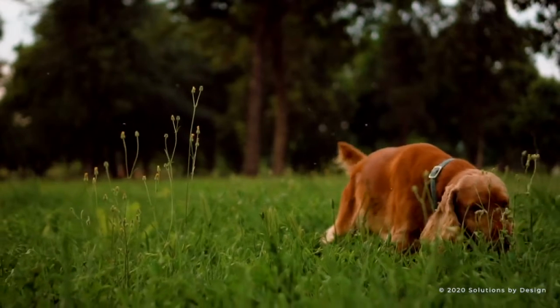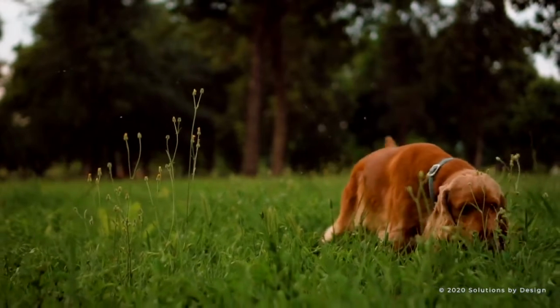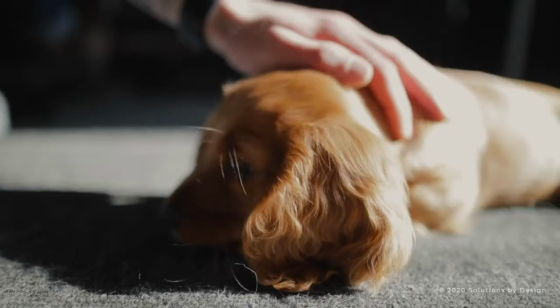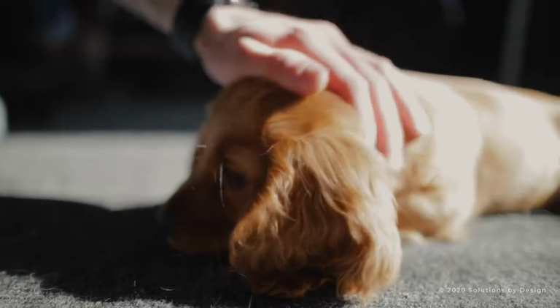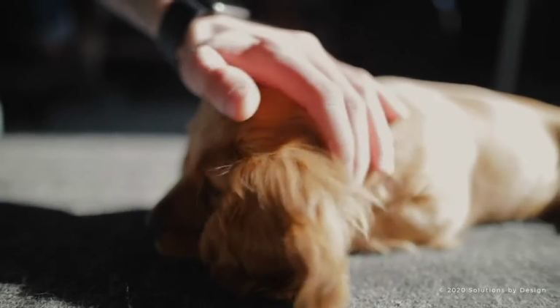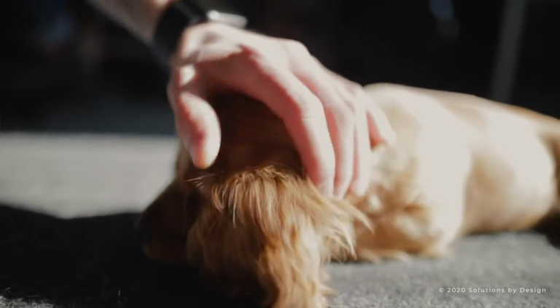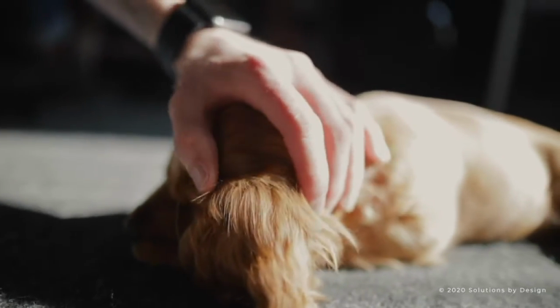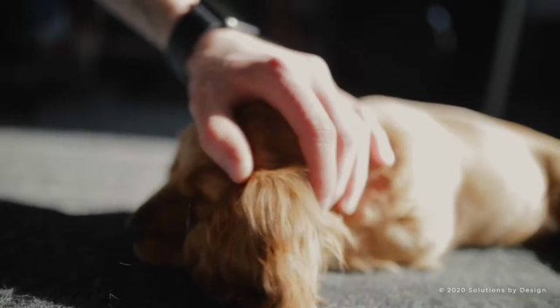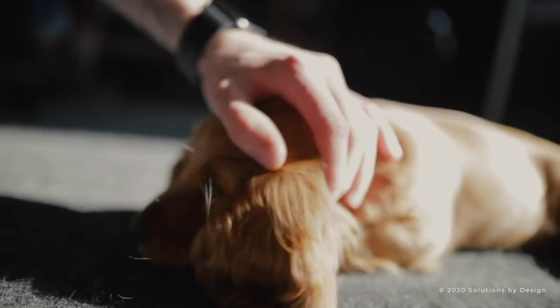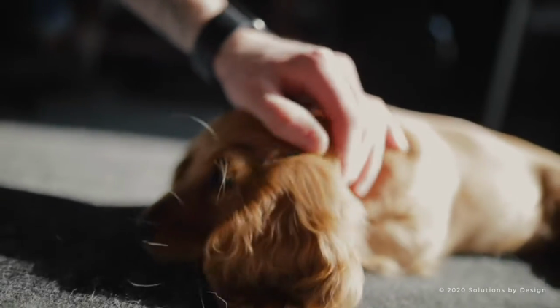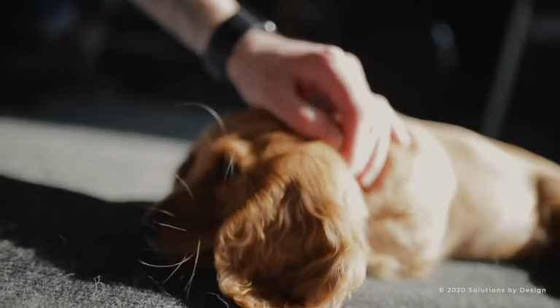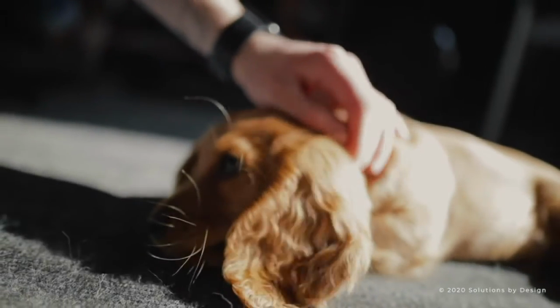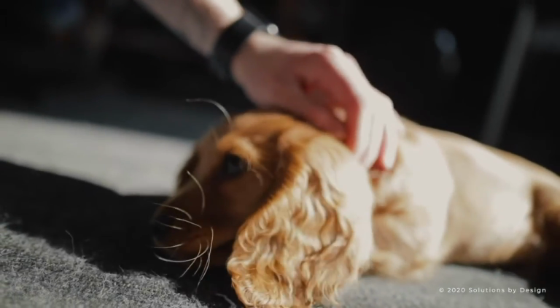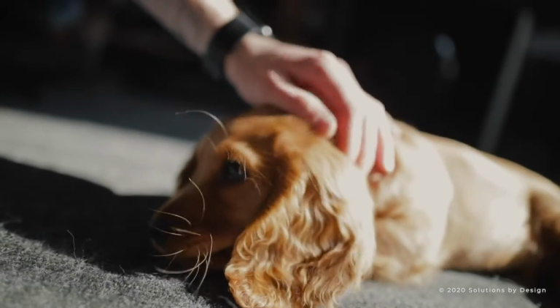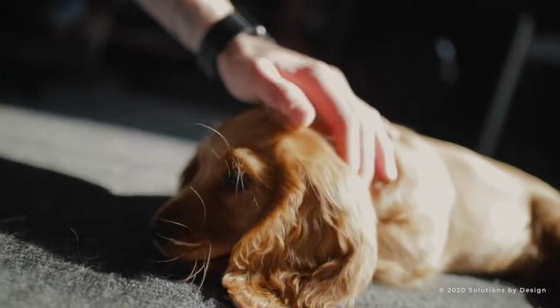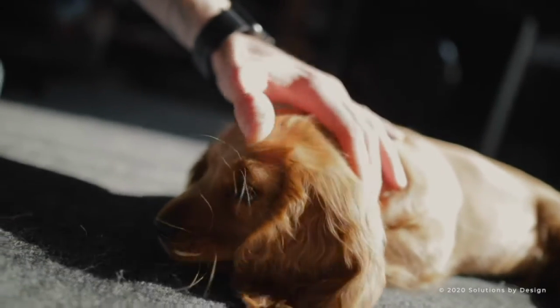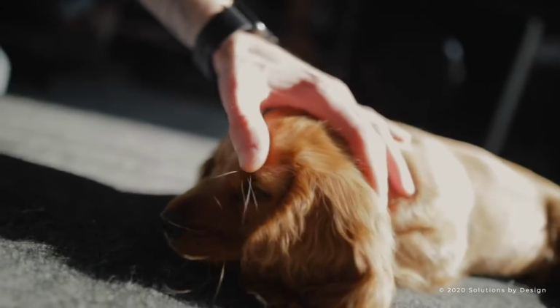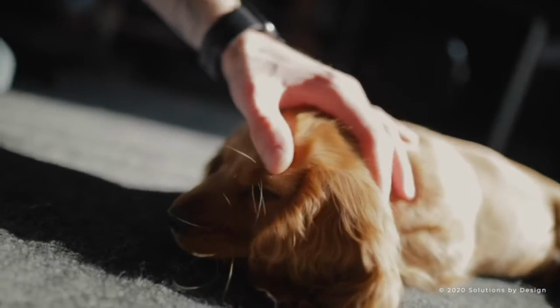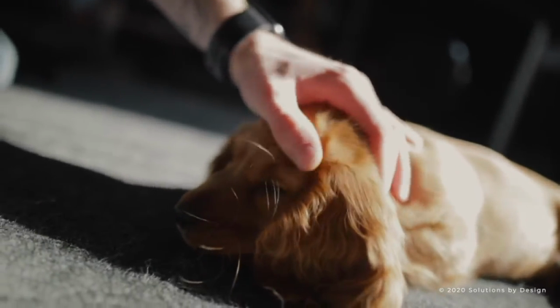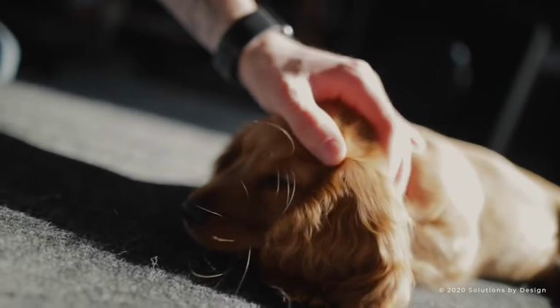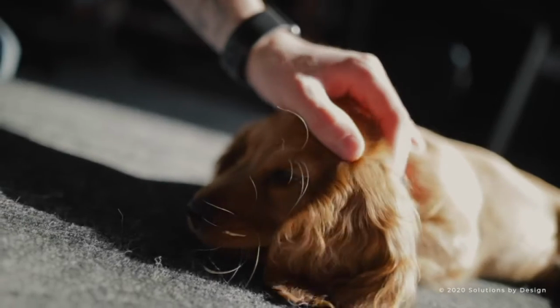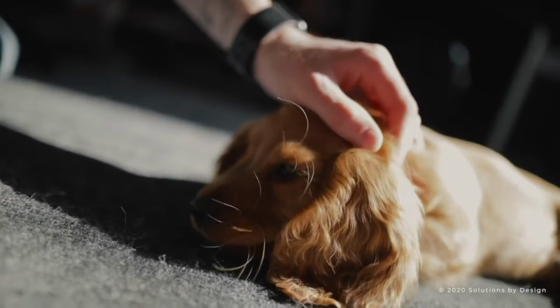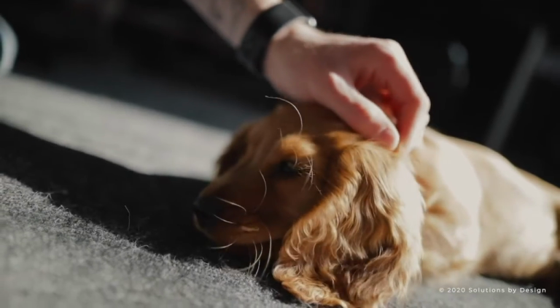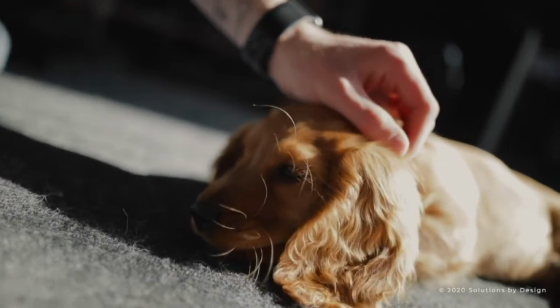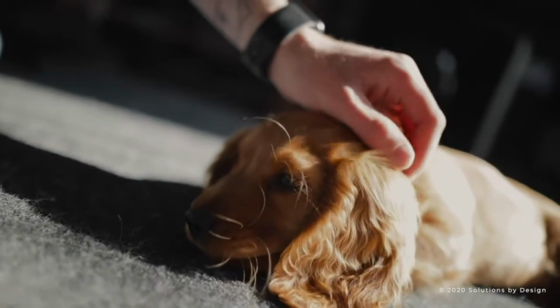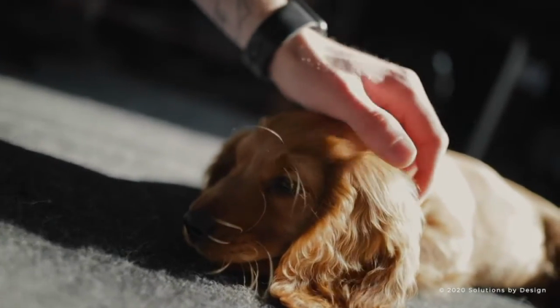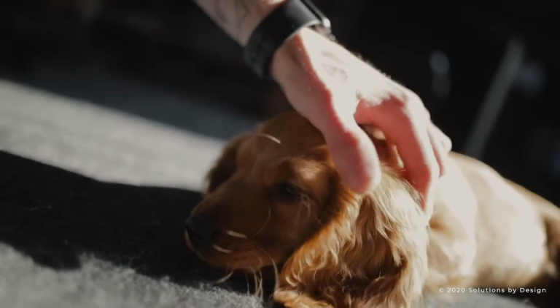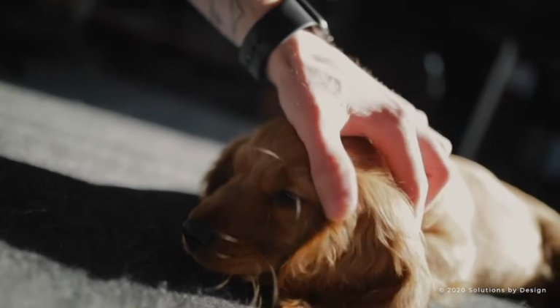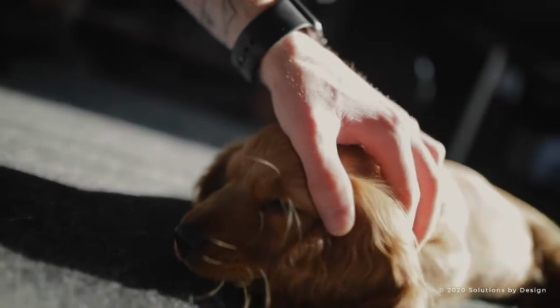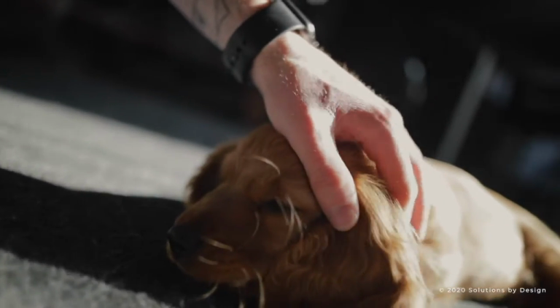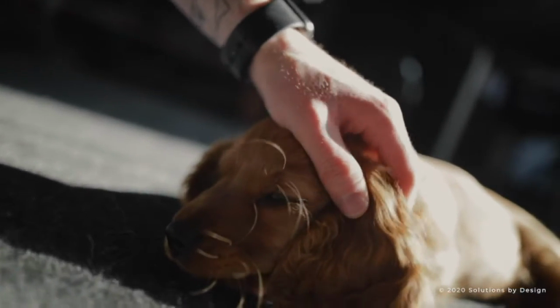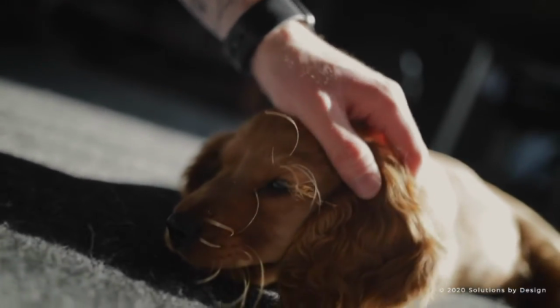Most pets are a bit resistant to cleaning the first few times. However, the more you clean their ears, the more they become used to it and more cooperative.